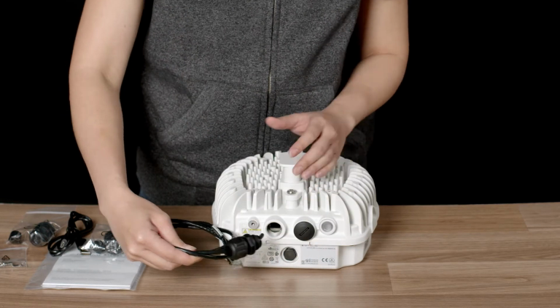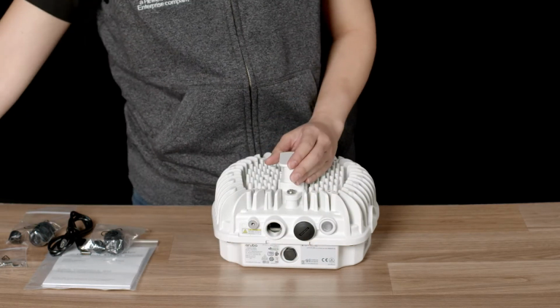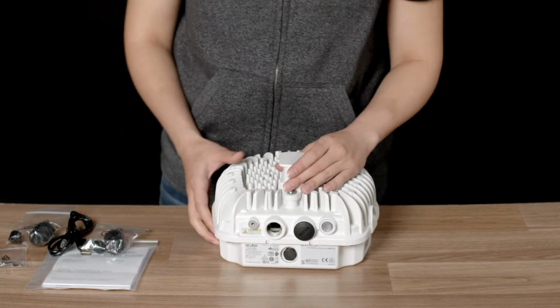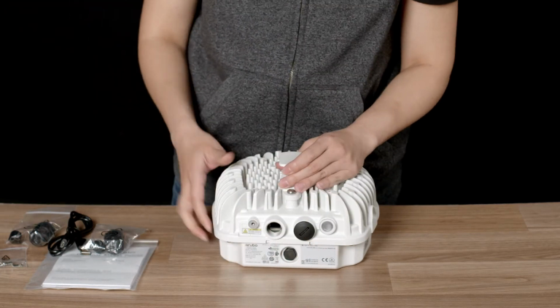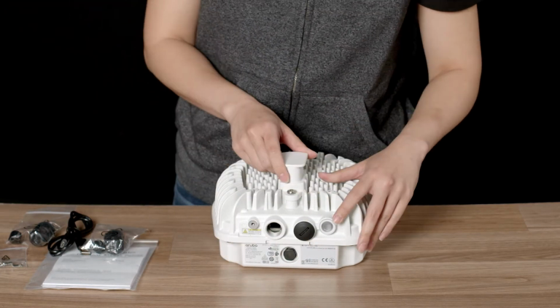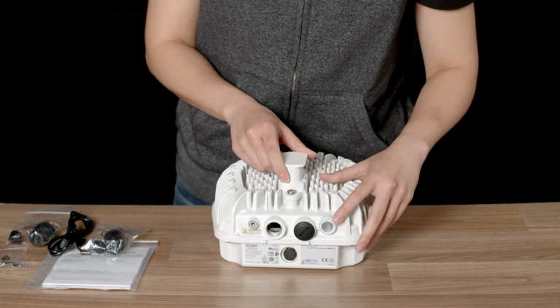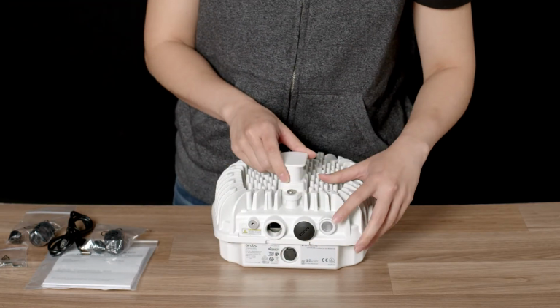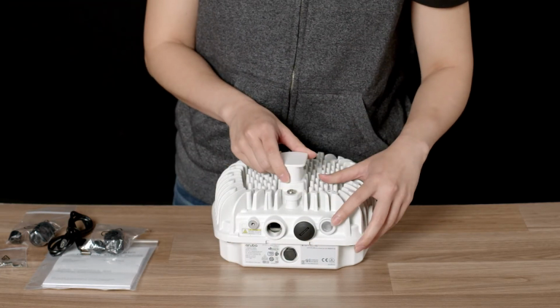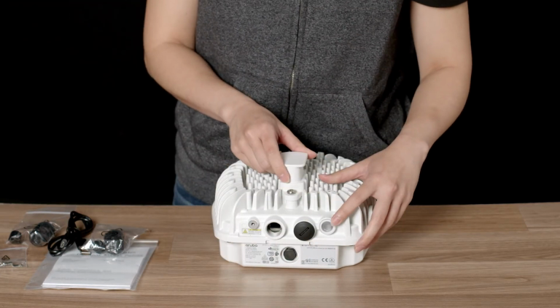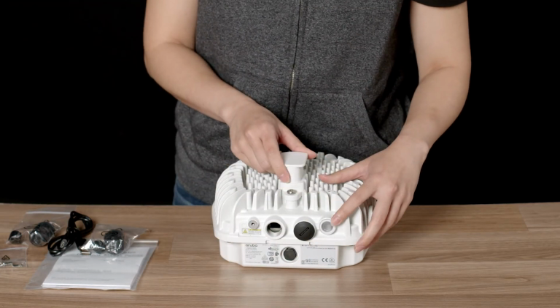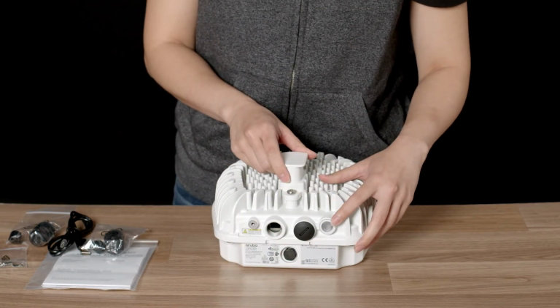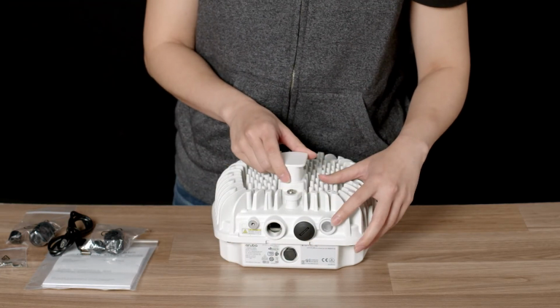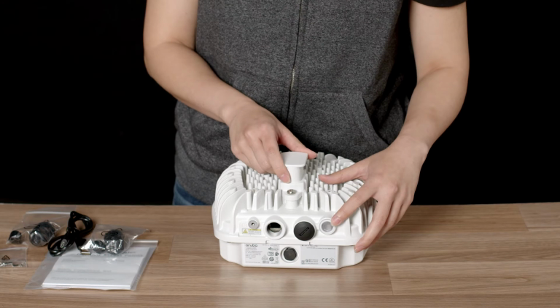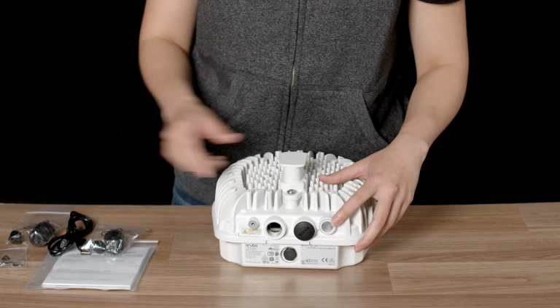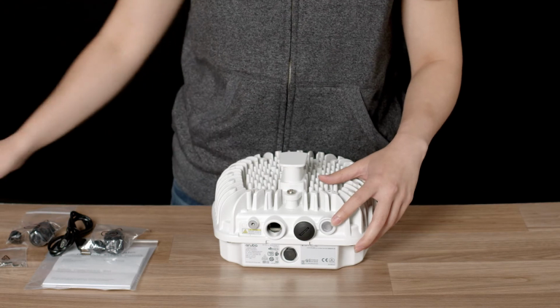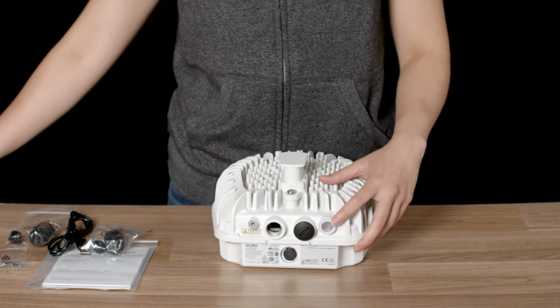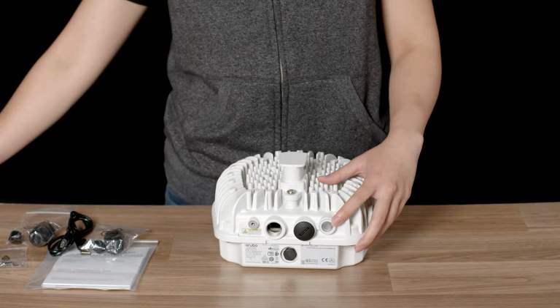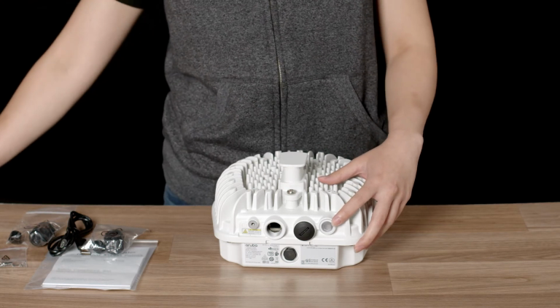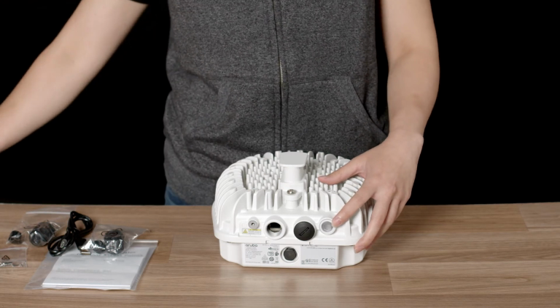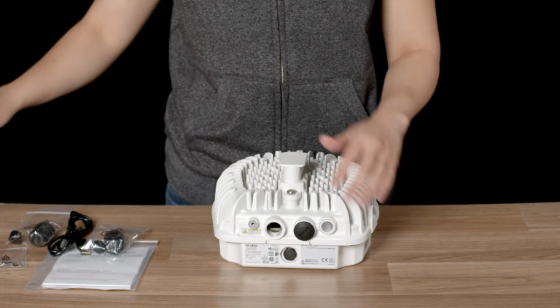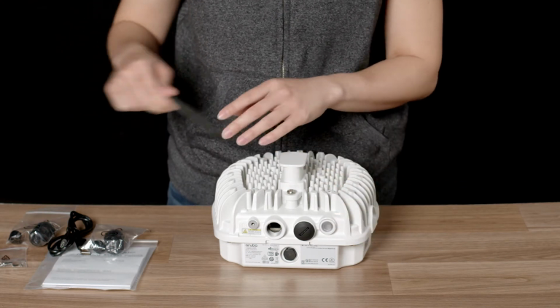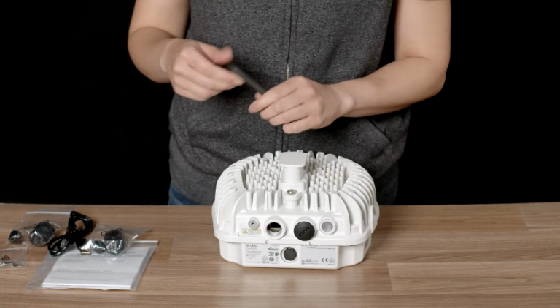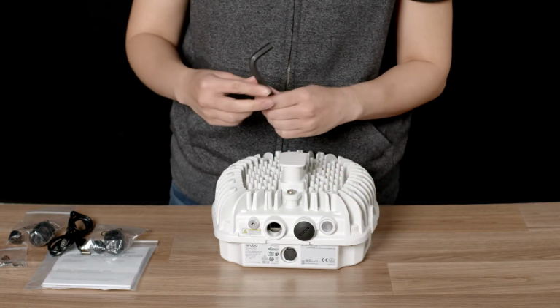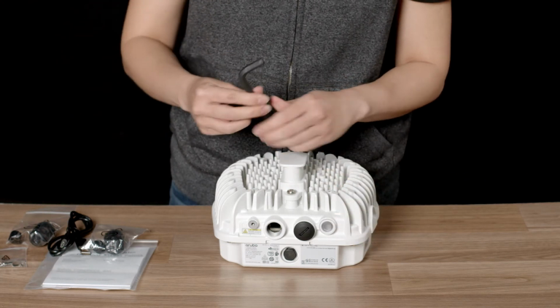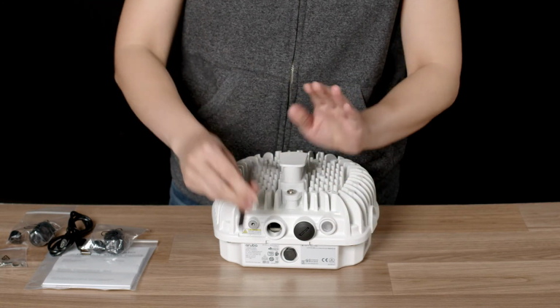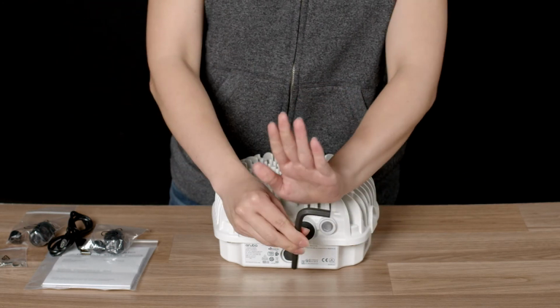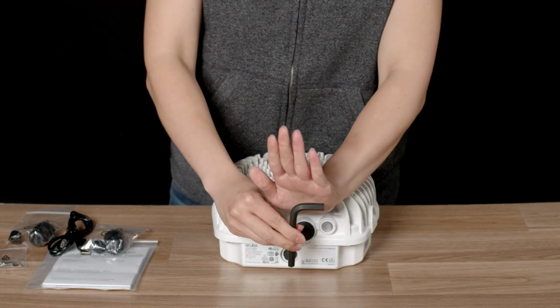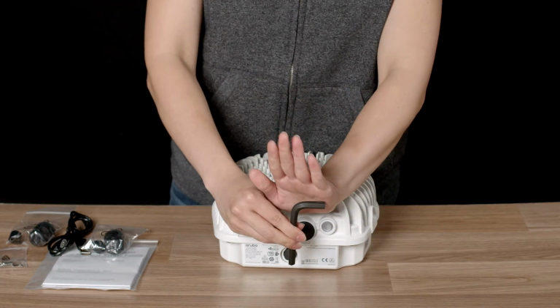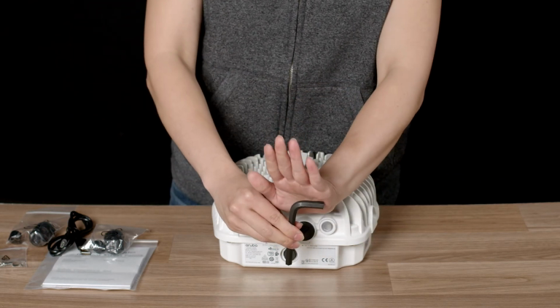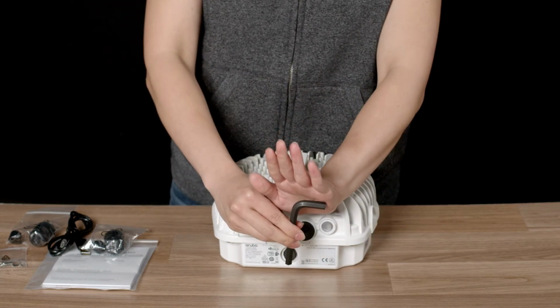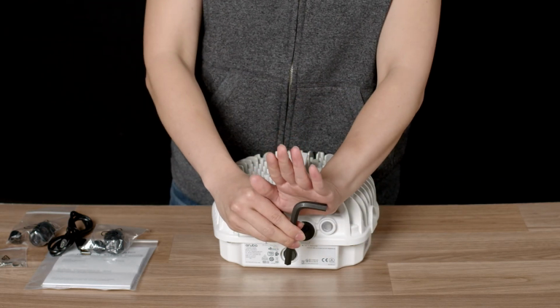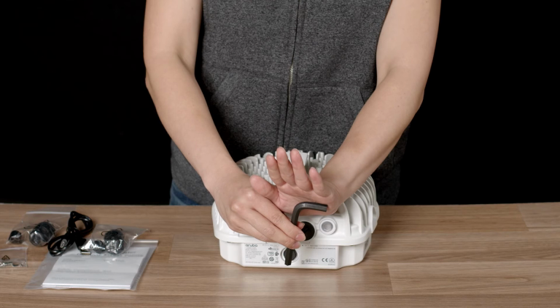Behind this waterproof plastic cover is the reset button and the serial port. You will need a size 8 Allen key to open it.